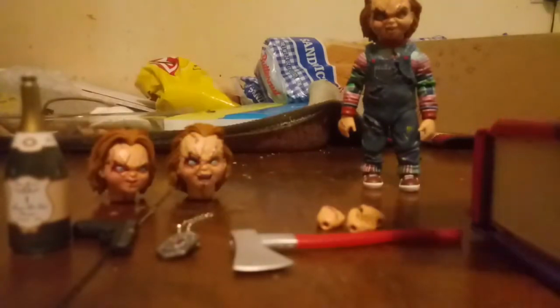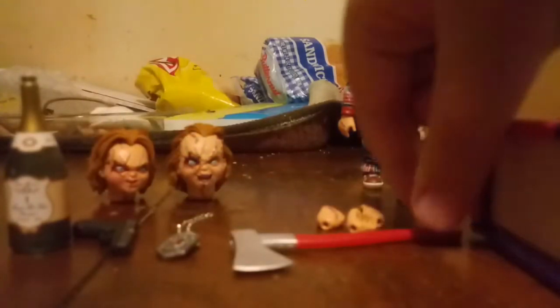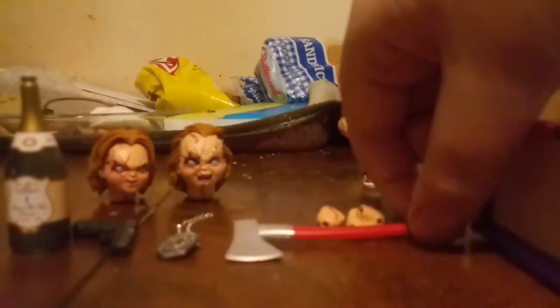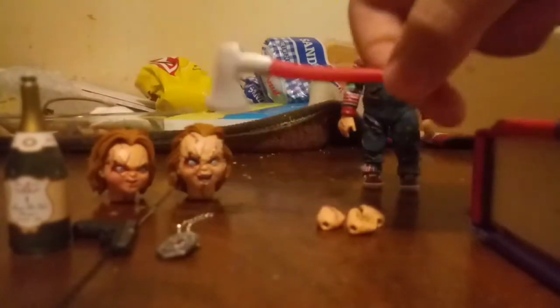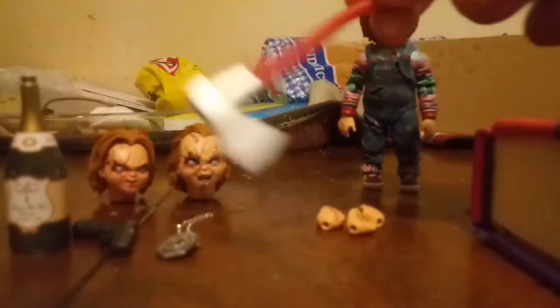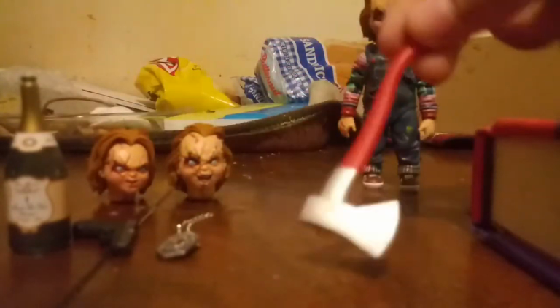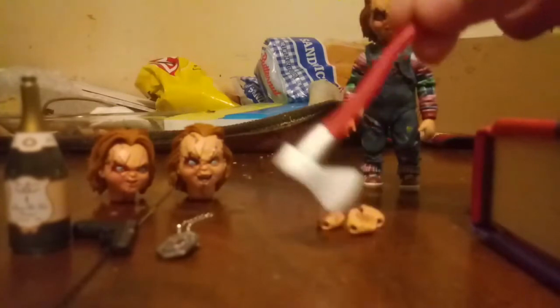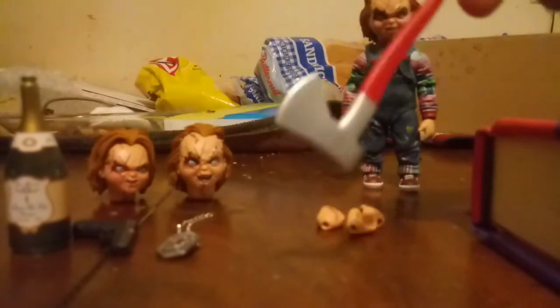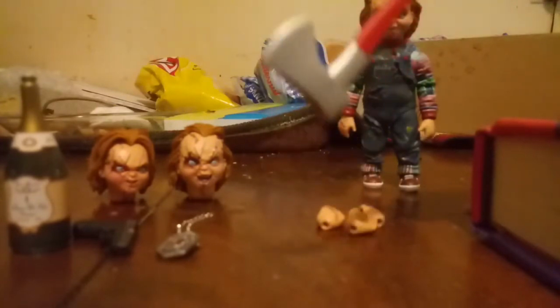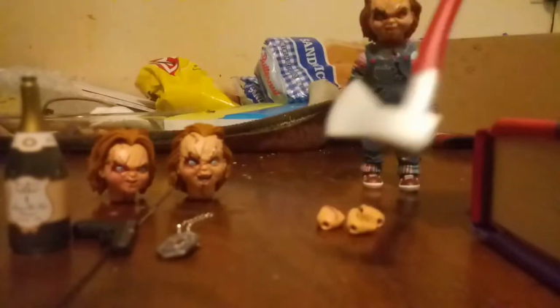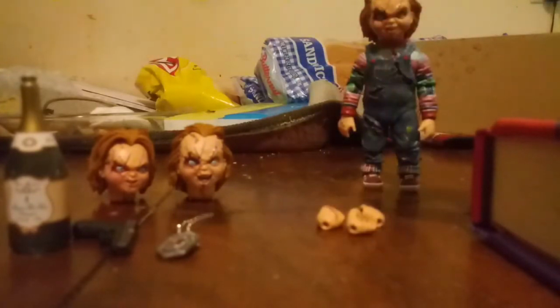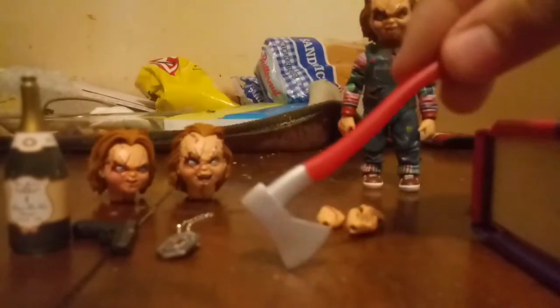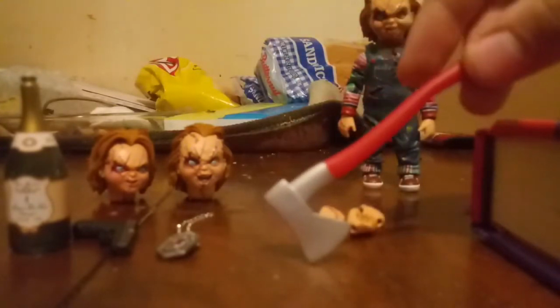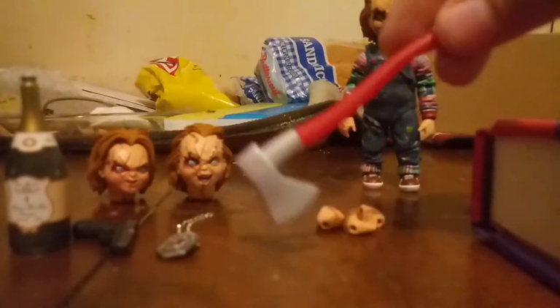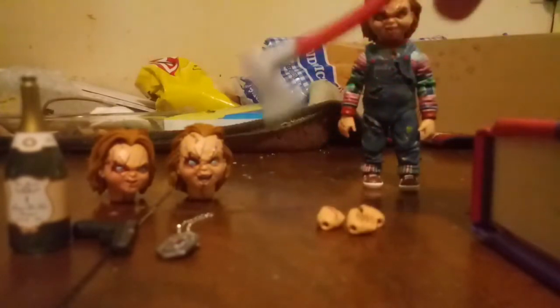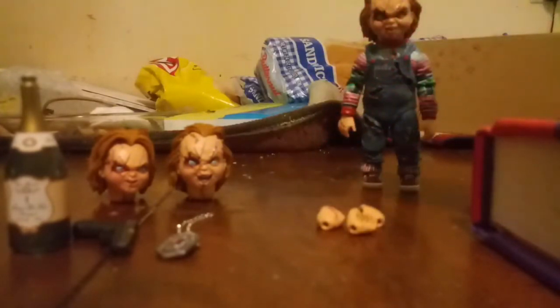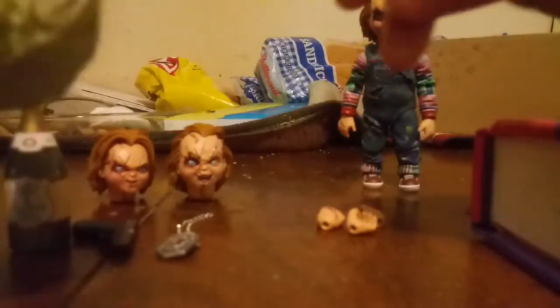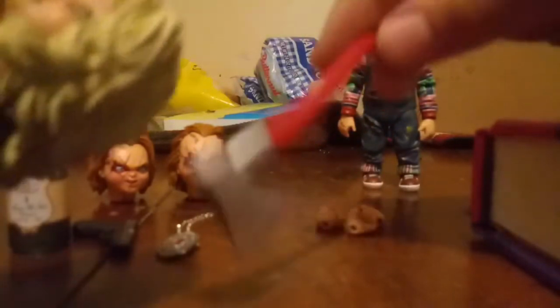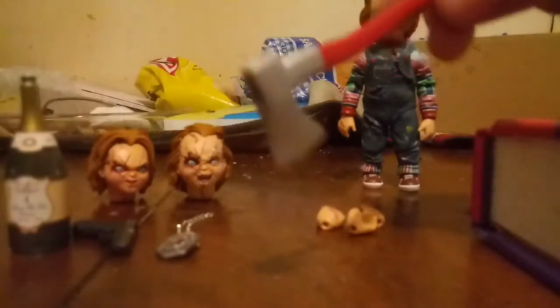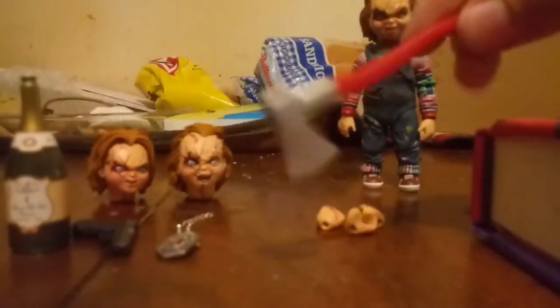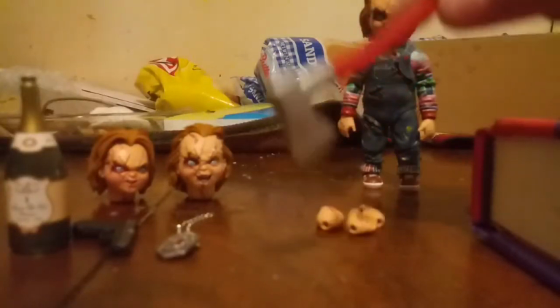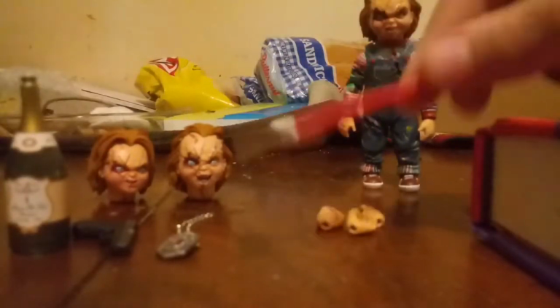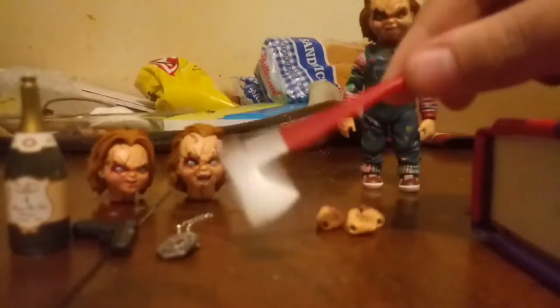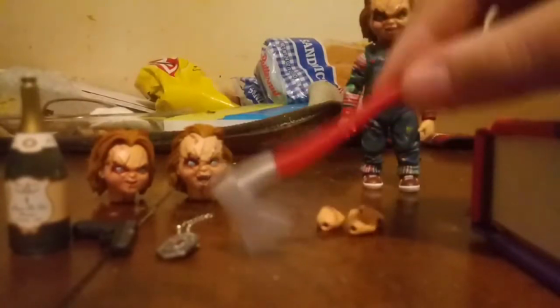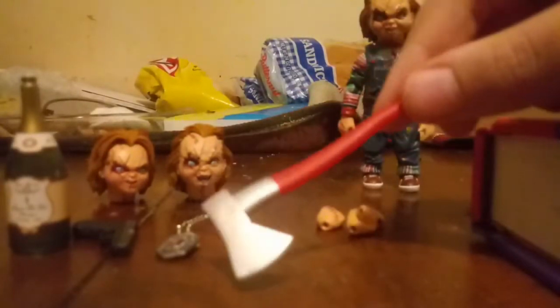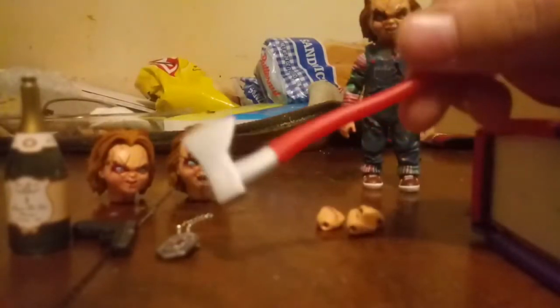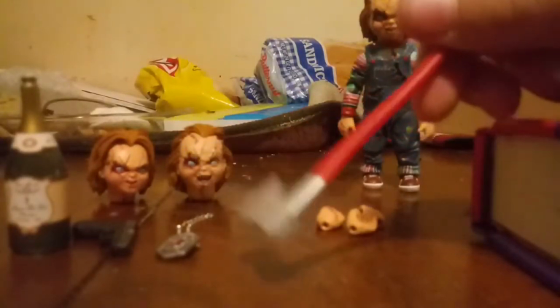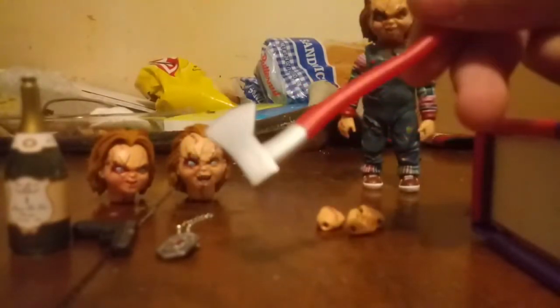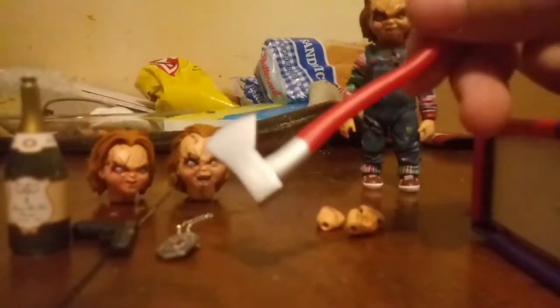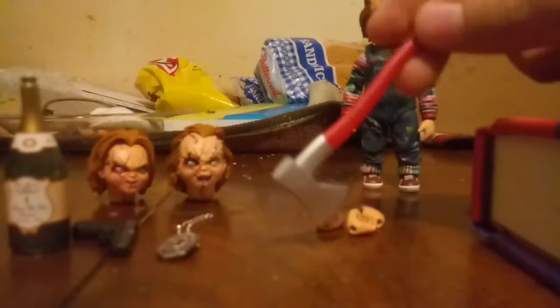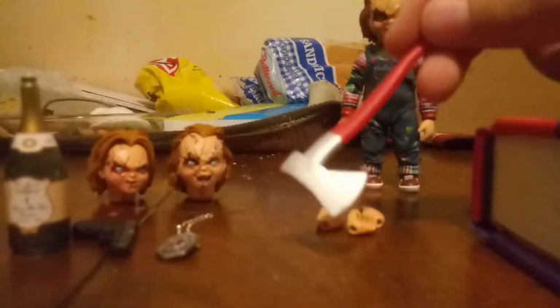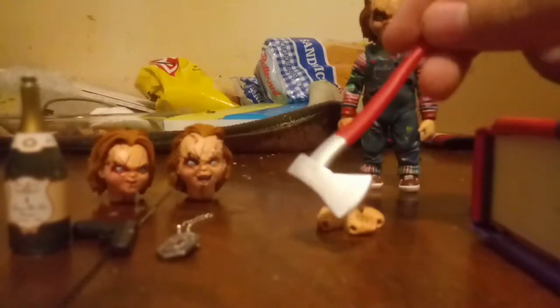Now, Chucky's axe. I think he used this in Seed of Chucky when he chopped down the door and killed Tiffany with this. I think this is actually a pretty good representation of that weapon.